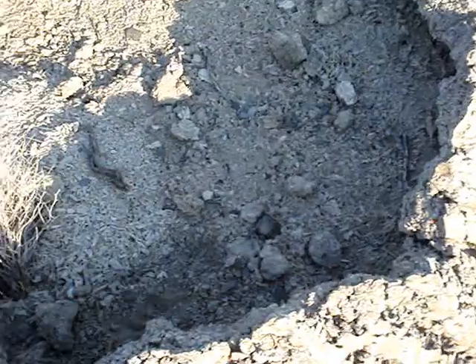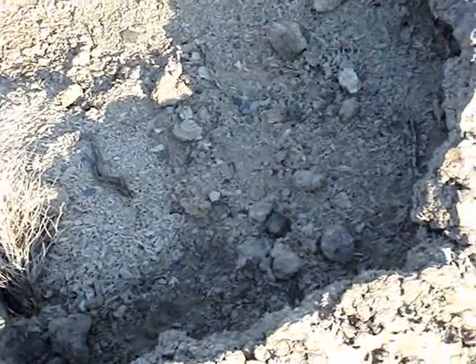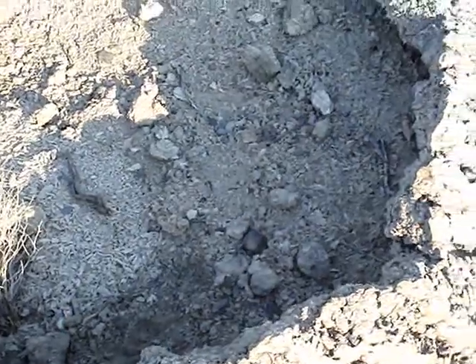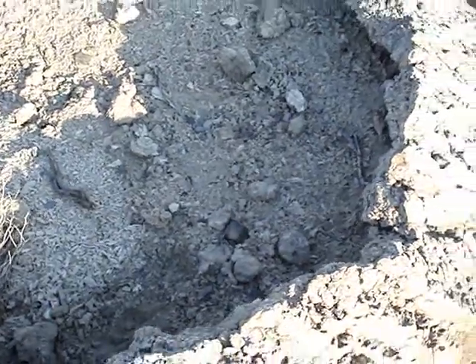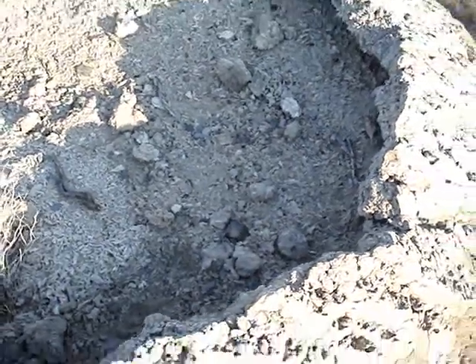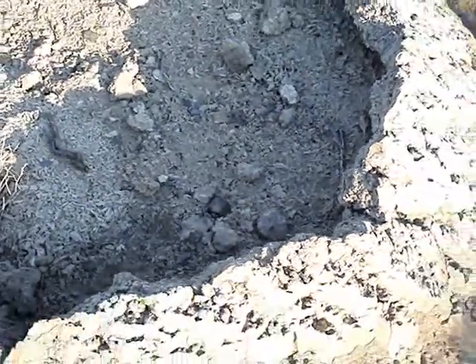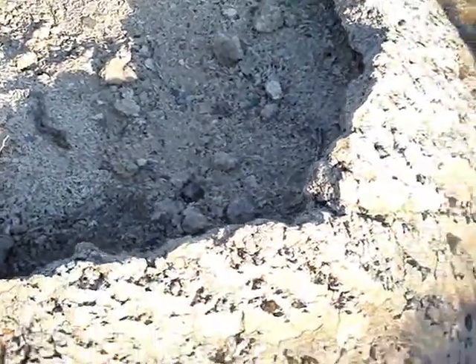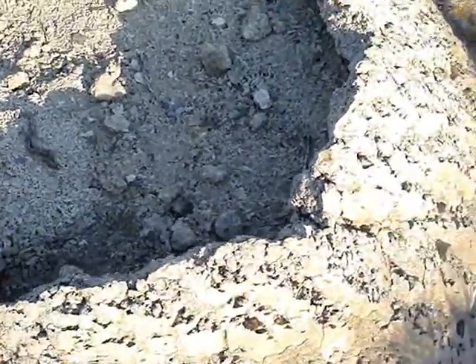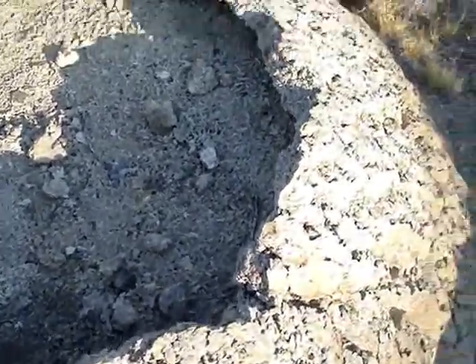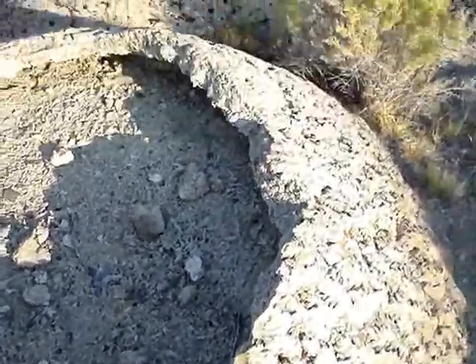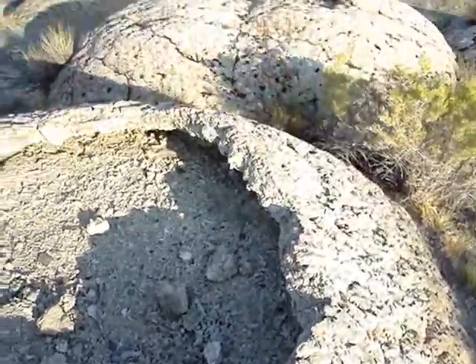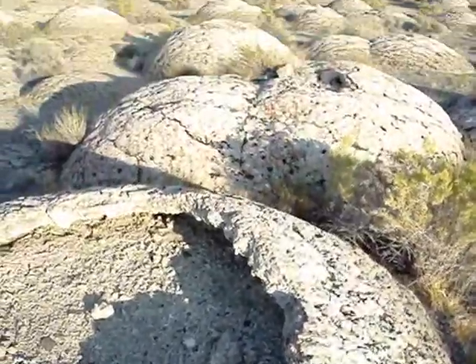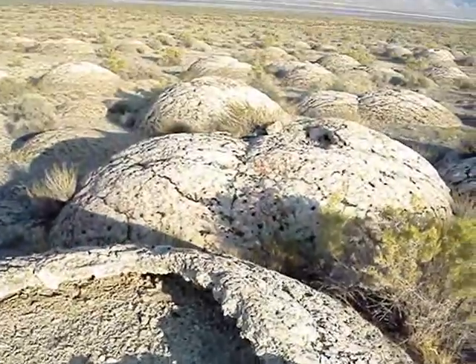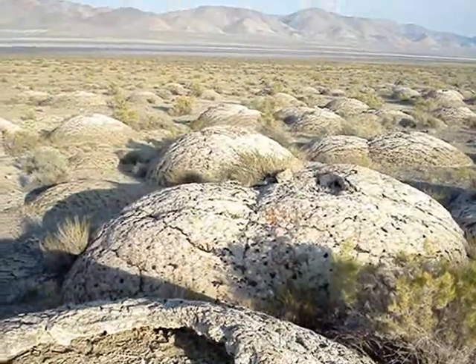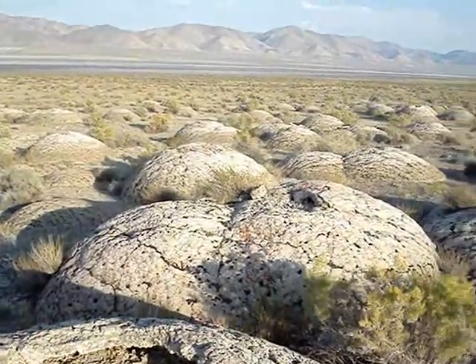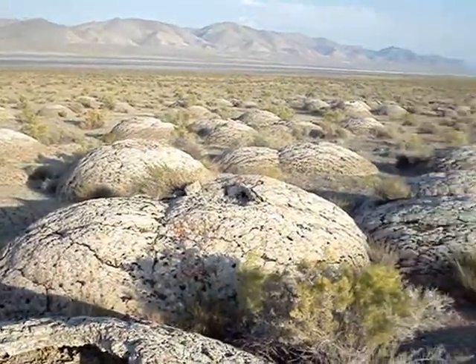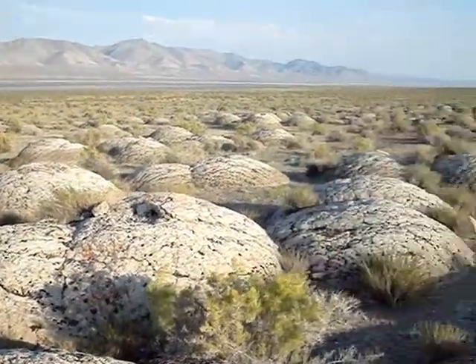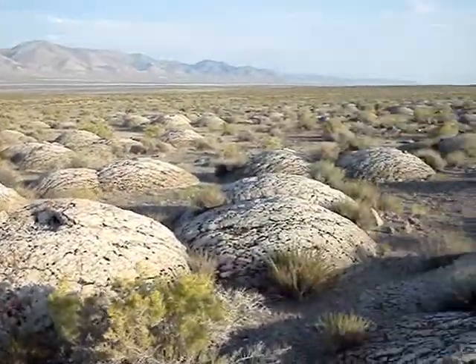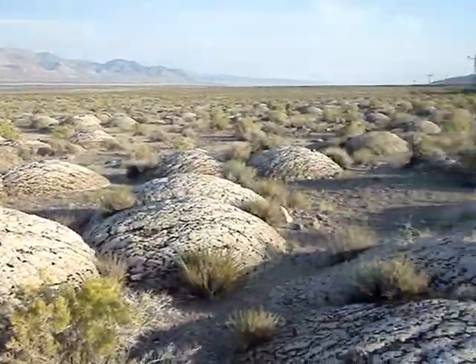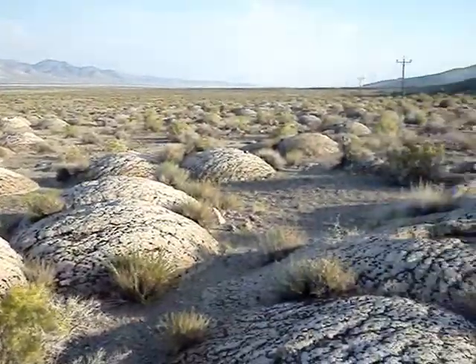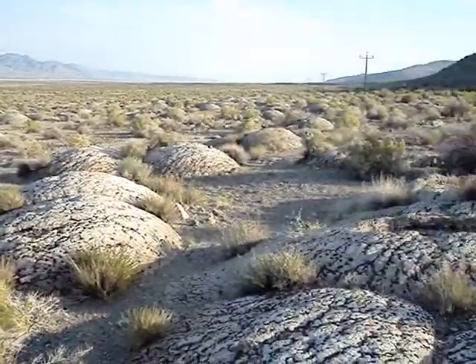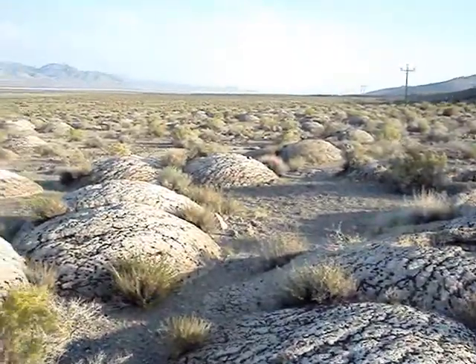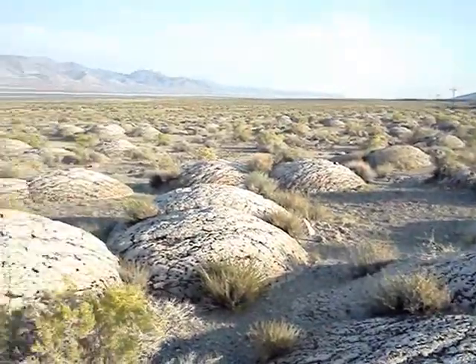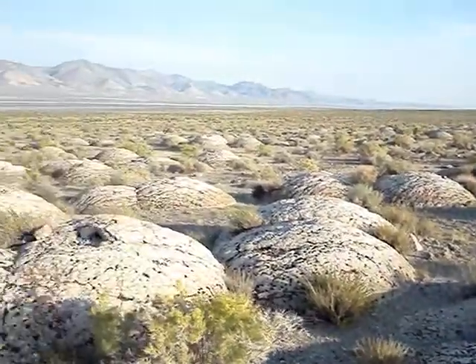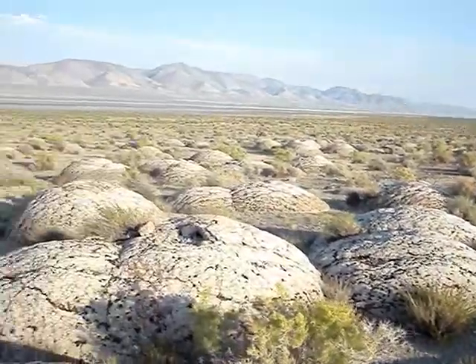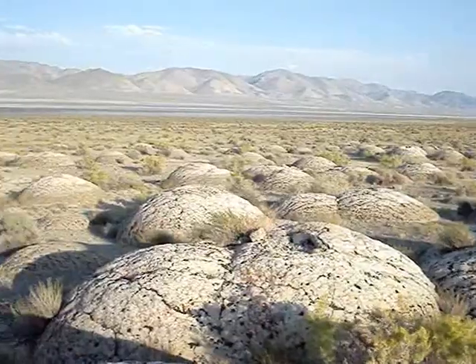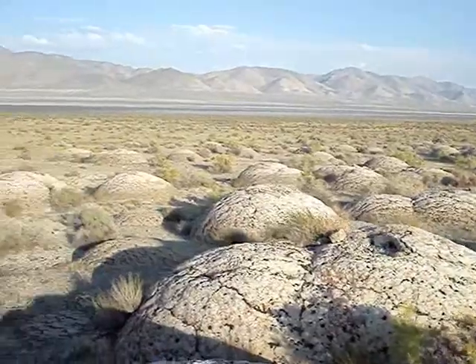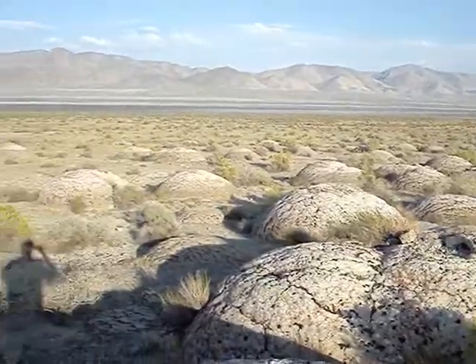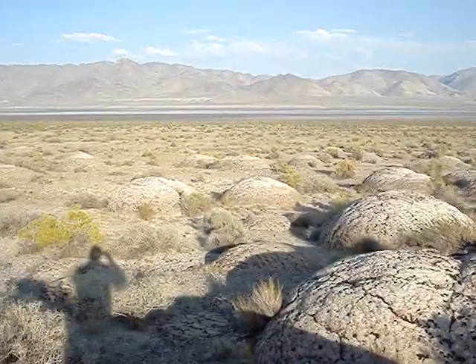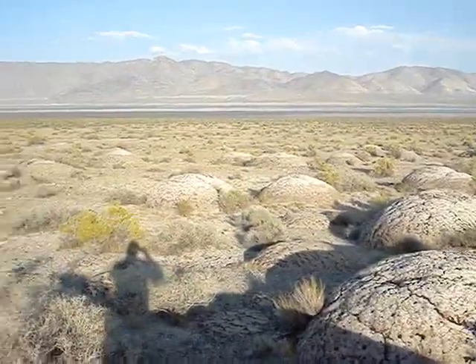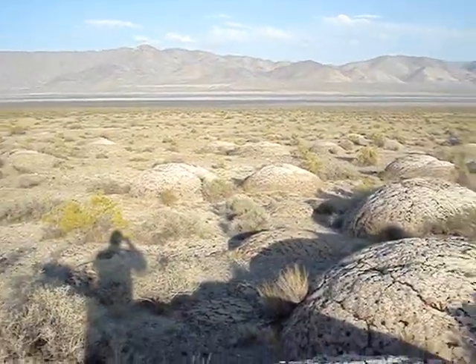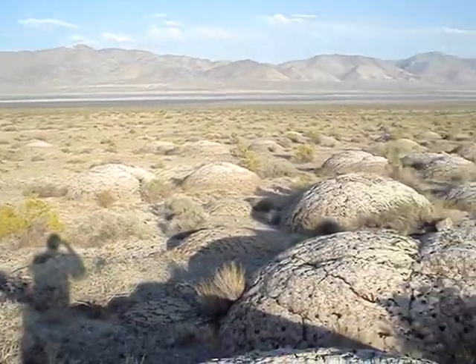What do we have here? It looks like we have many ancient Indian burial tombs in the shape of domes.